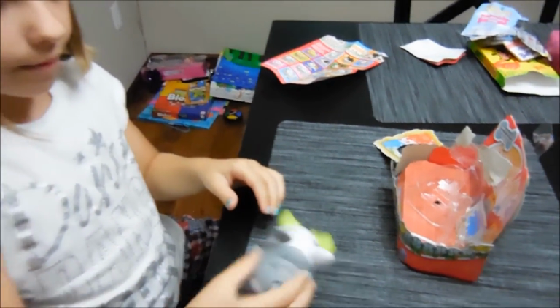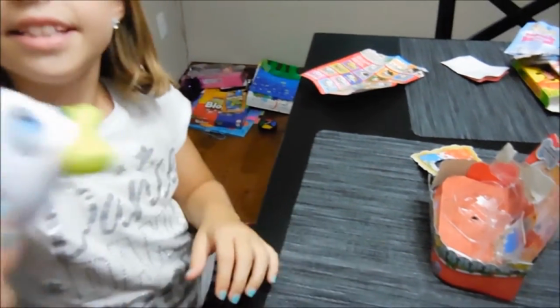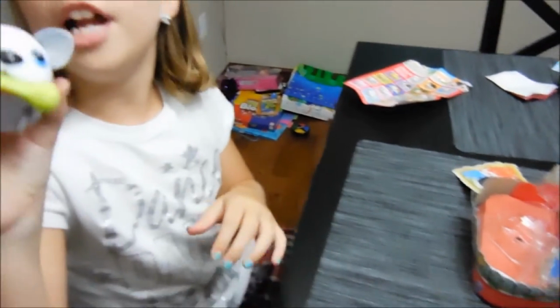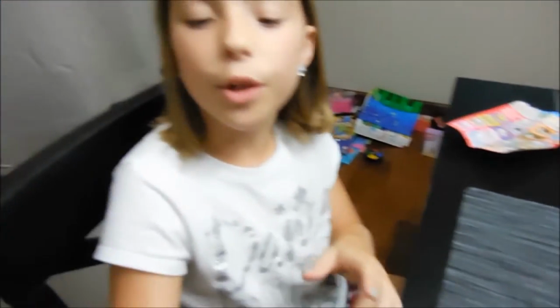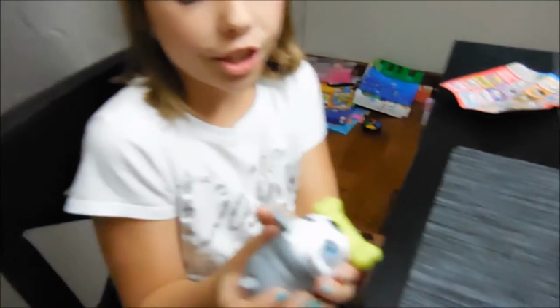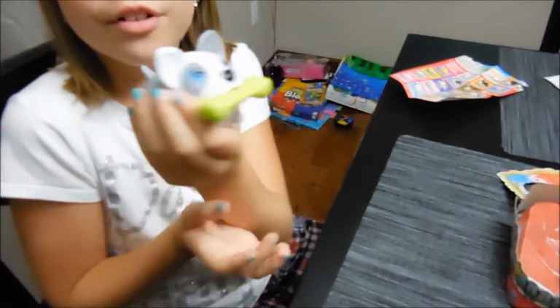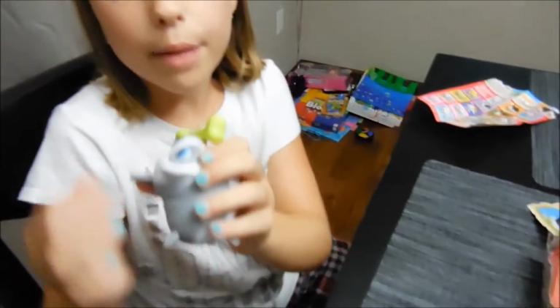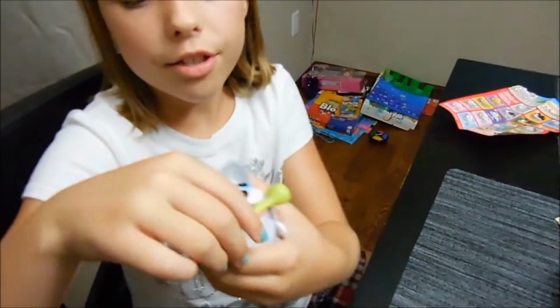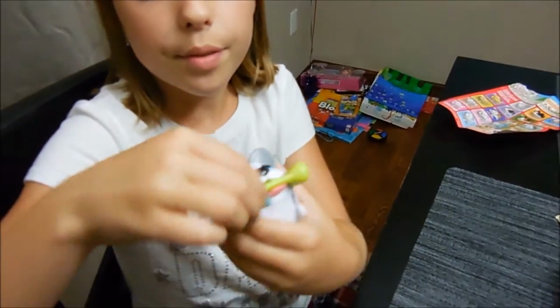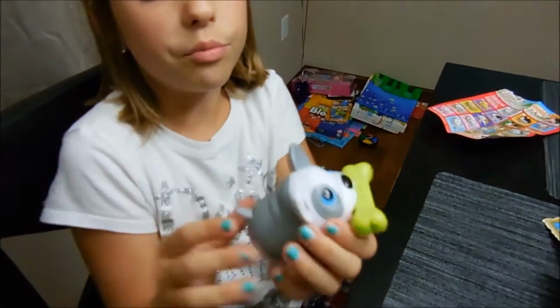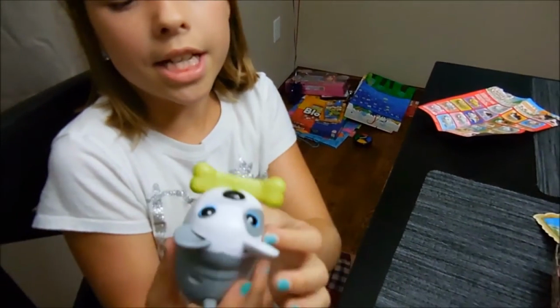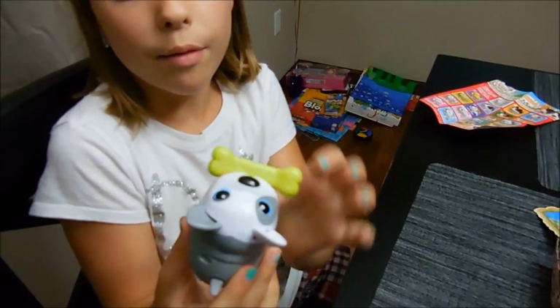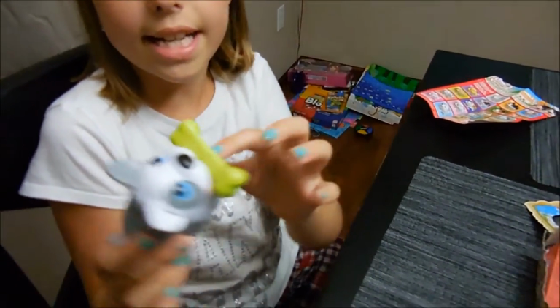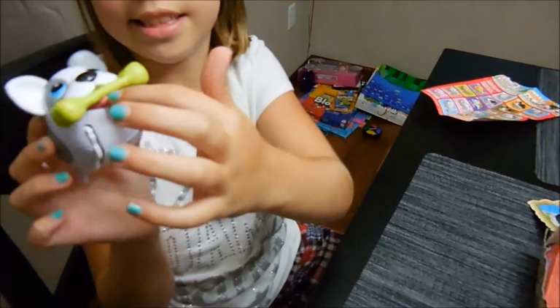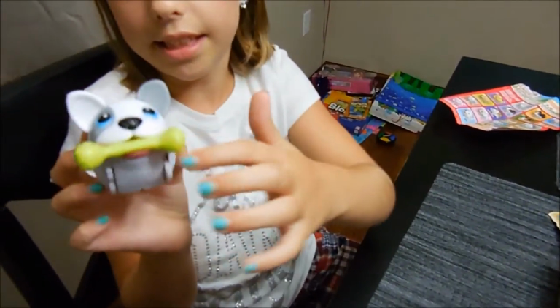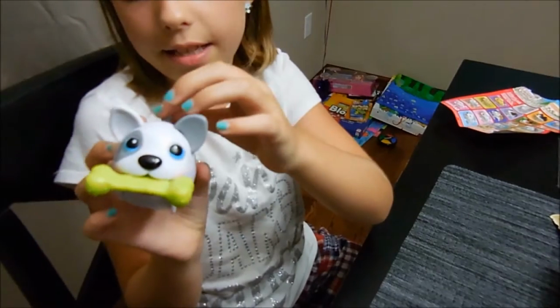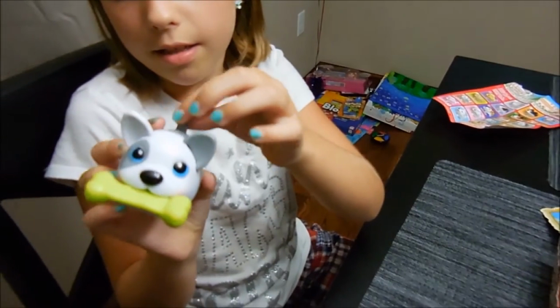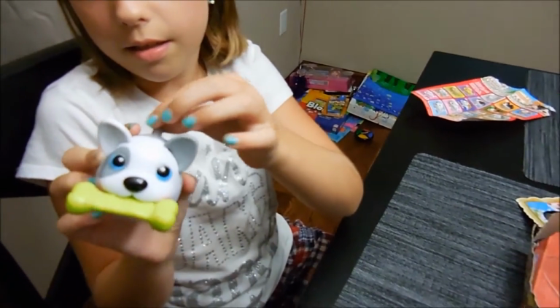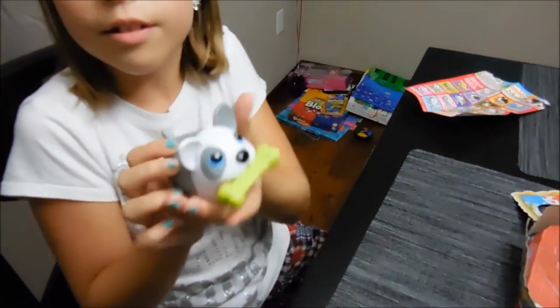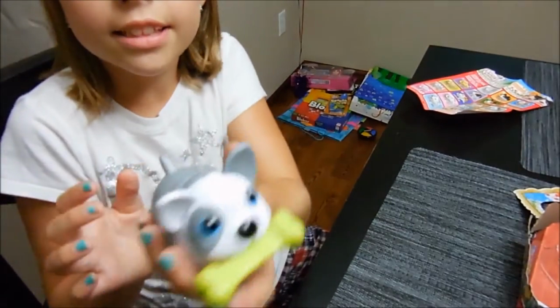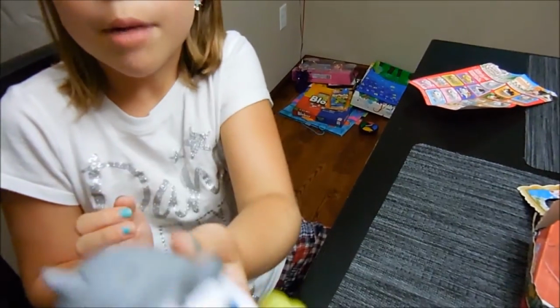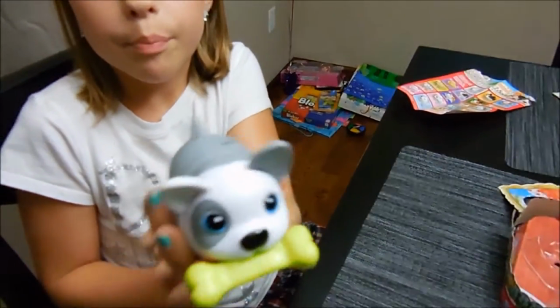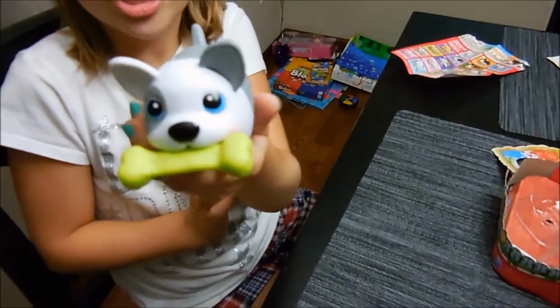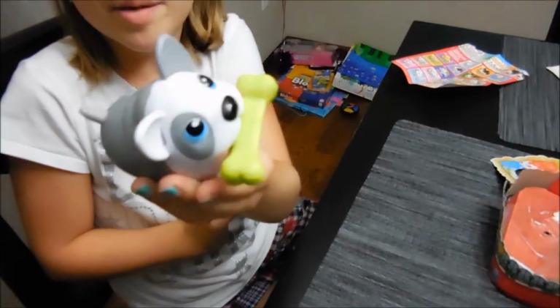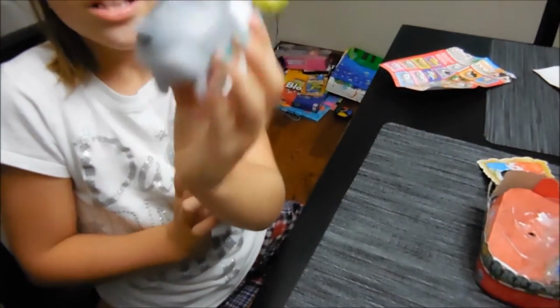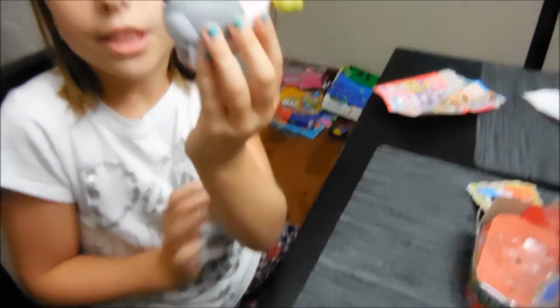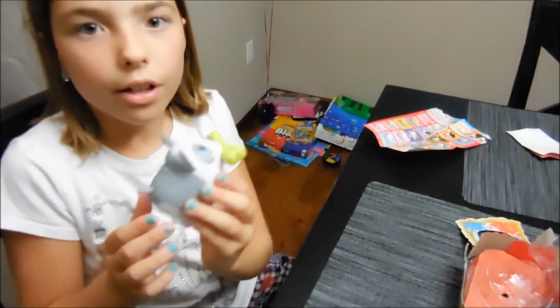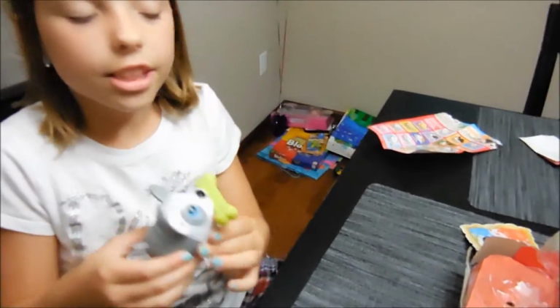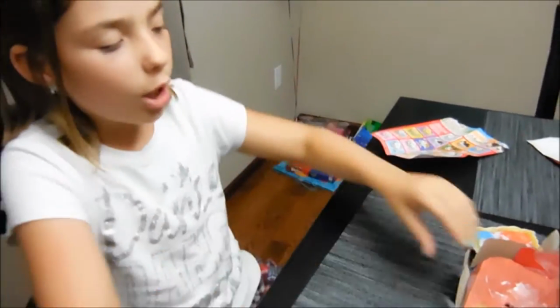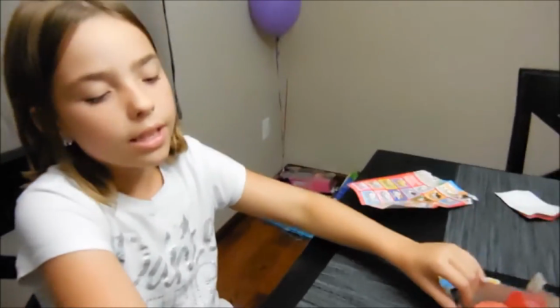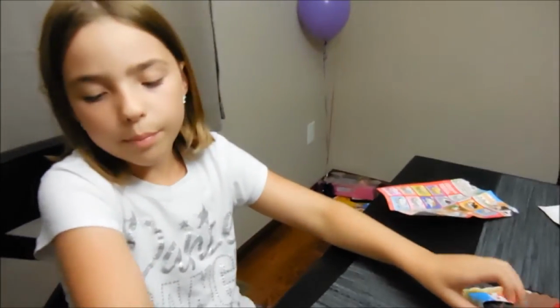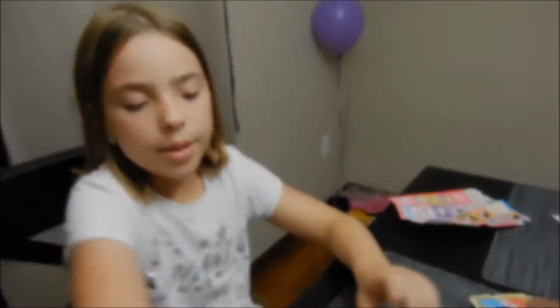And this is the French bulldog. Just as a reminder, you can put the little bone in his mouth, and he has his tongue sticking out. So that's my big chubby puppy, the French bulldog. Let's get opening to my blind bags.